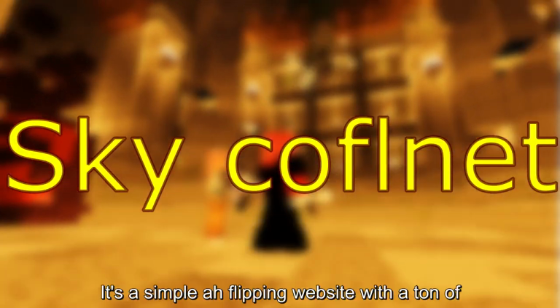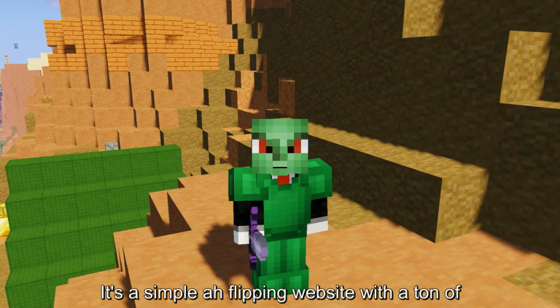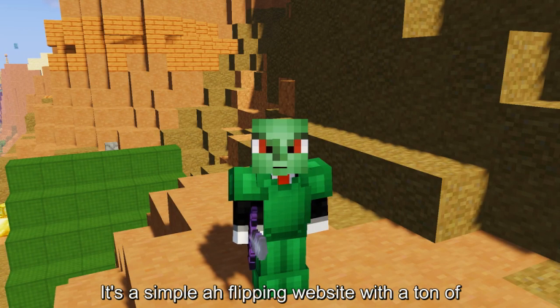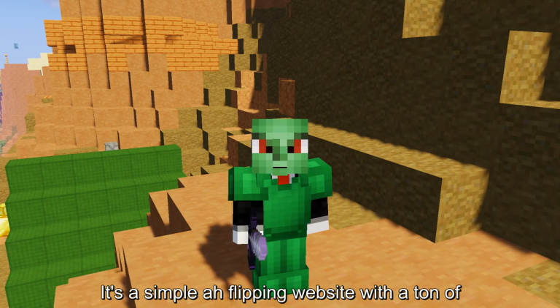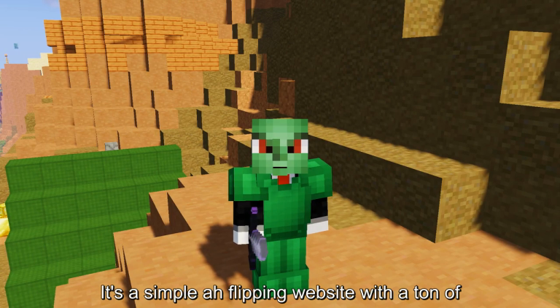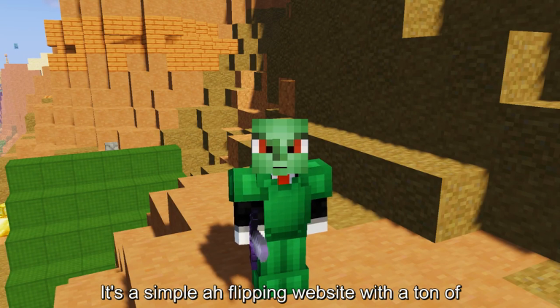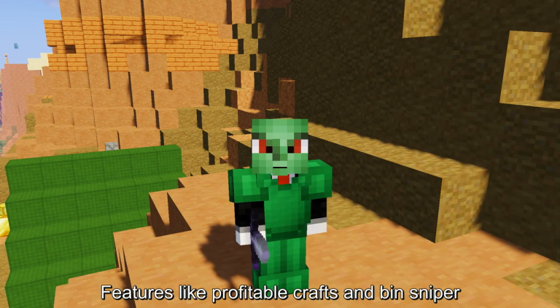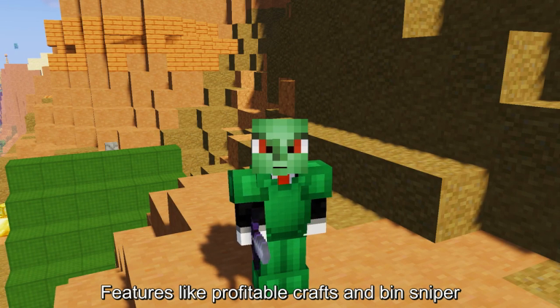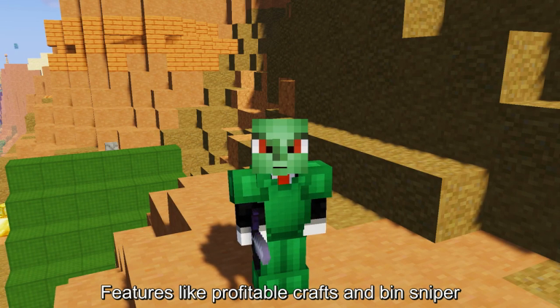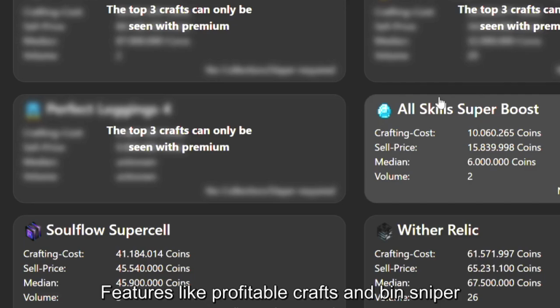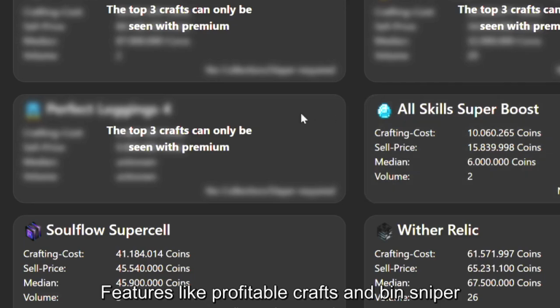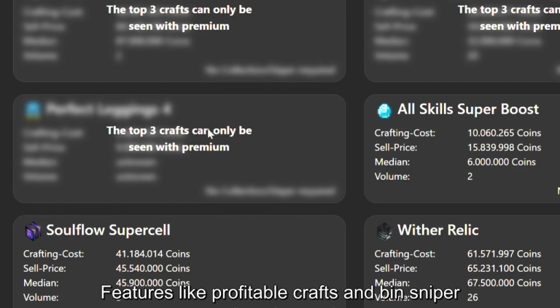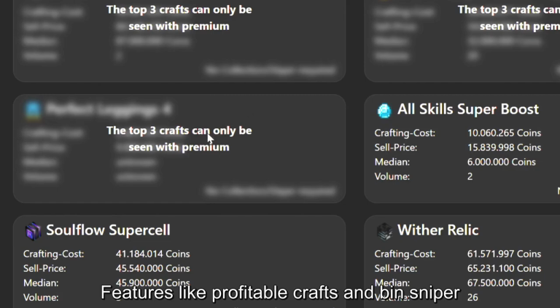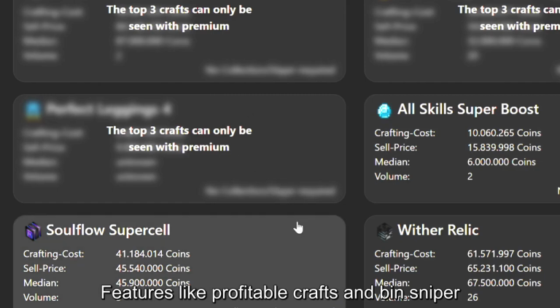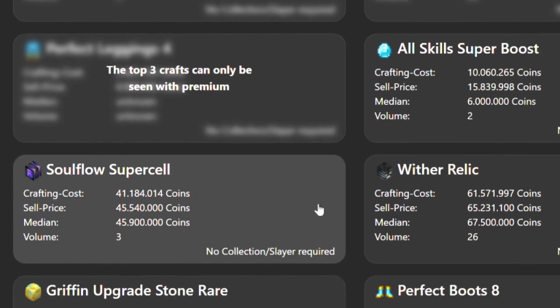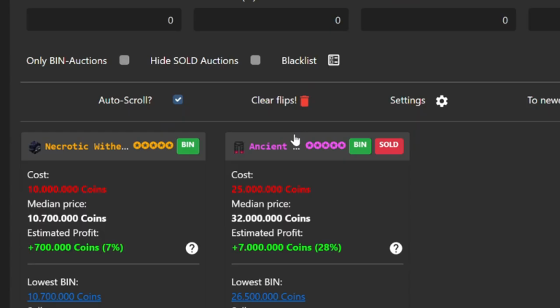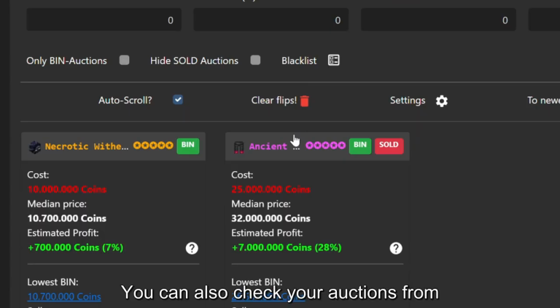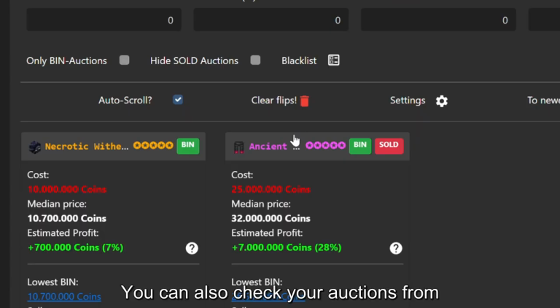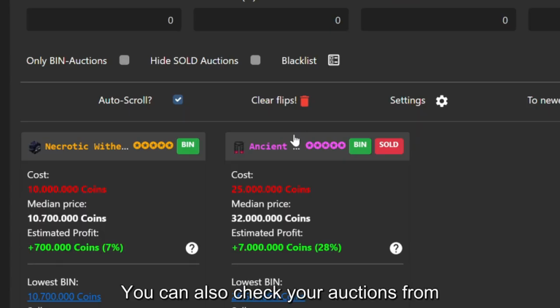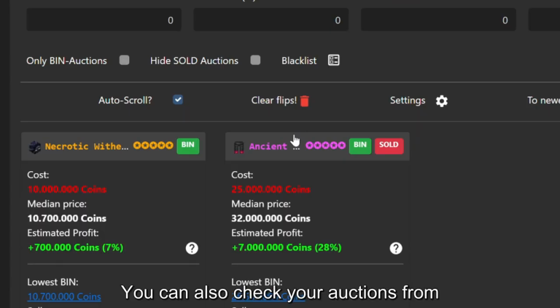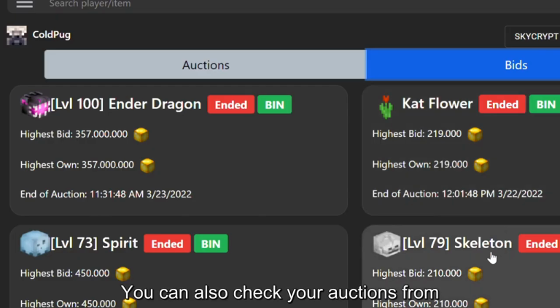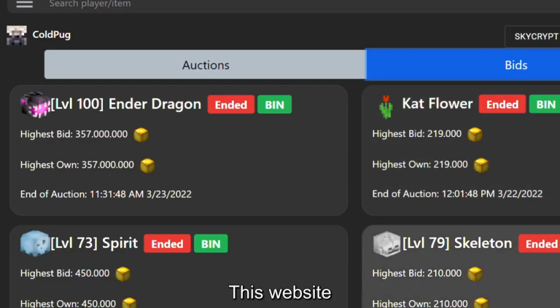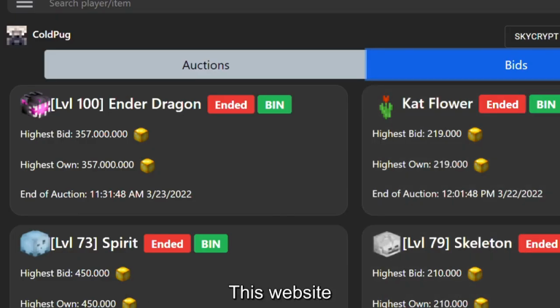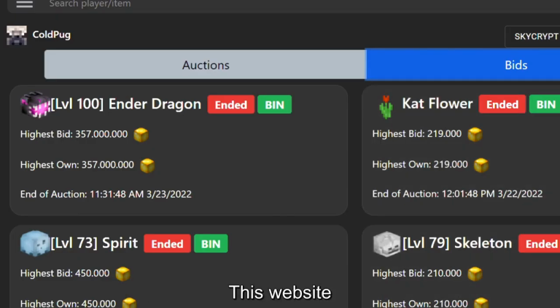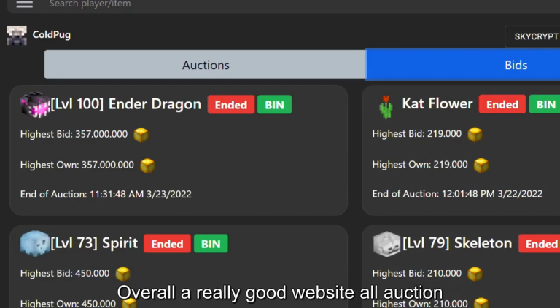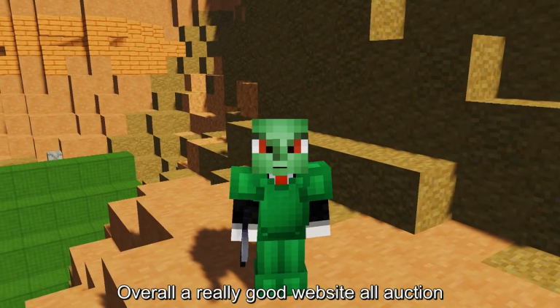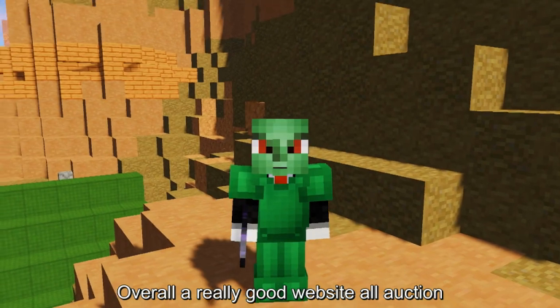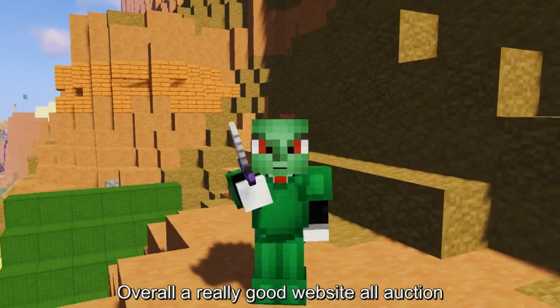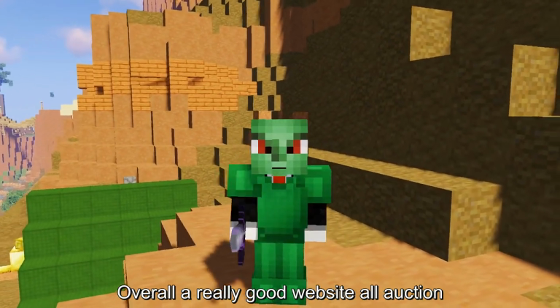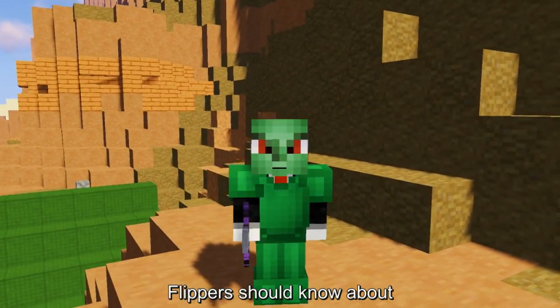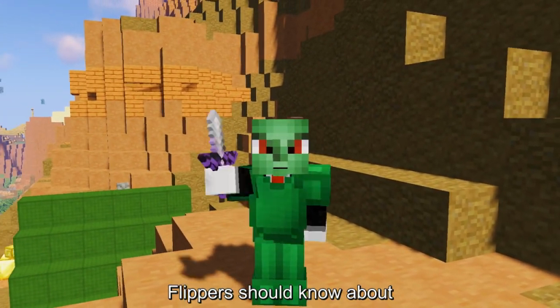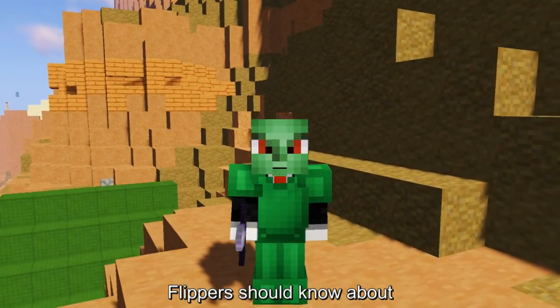It's a simple AH flipping website with a ton of features like profitable crafts and bin sniper. You can also check your auctions from this website. Overall, a really good website all auction flippers should know about.